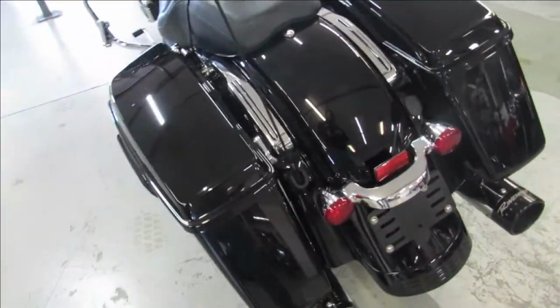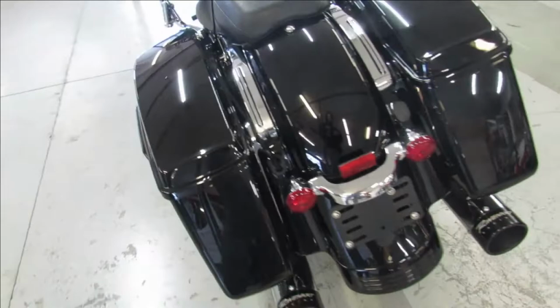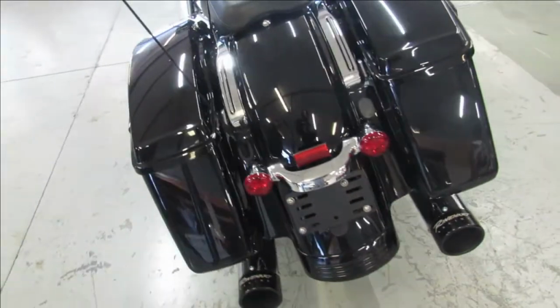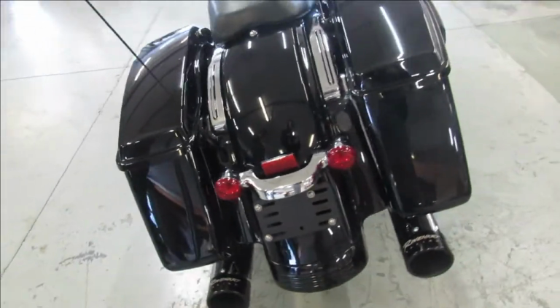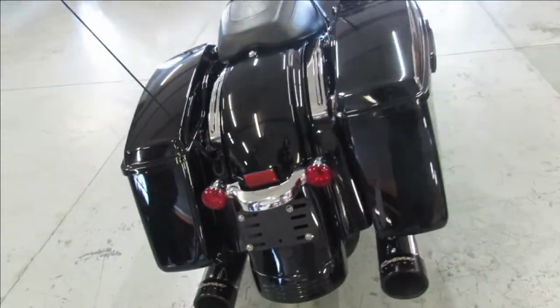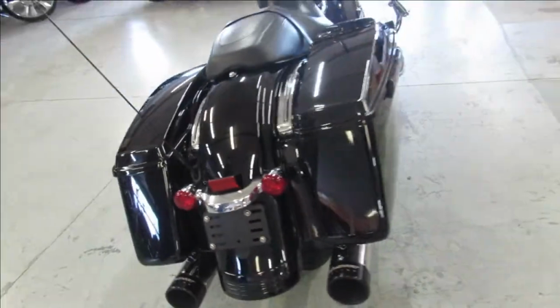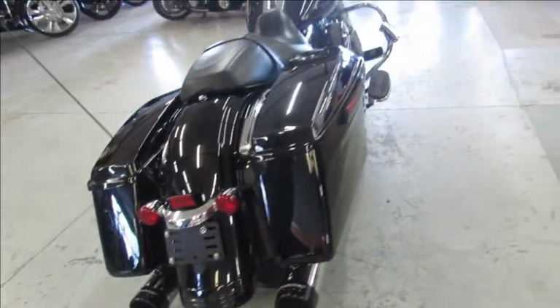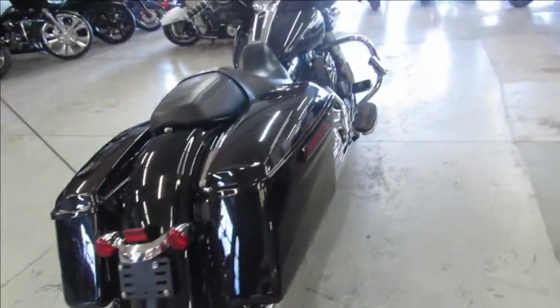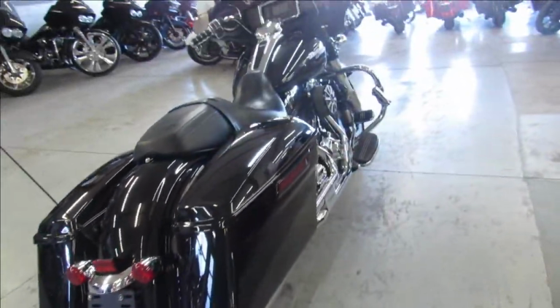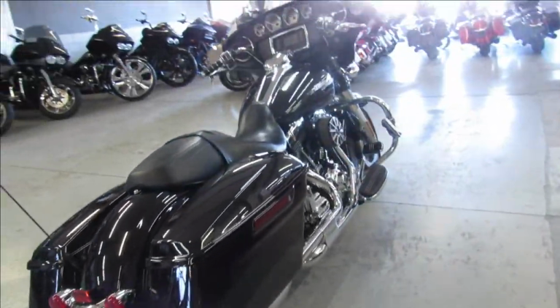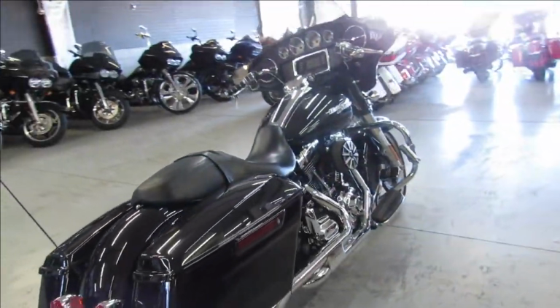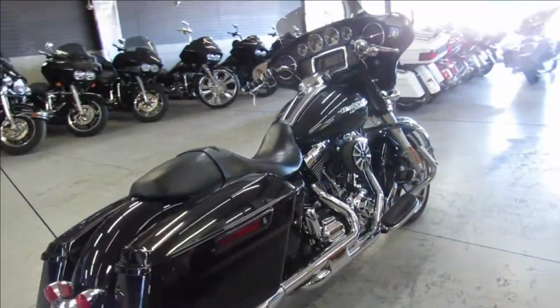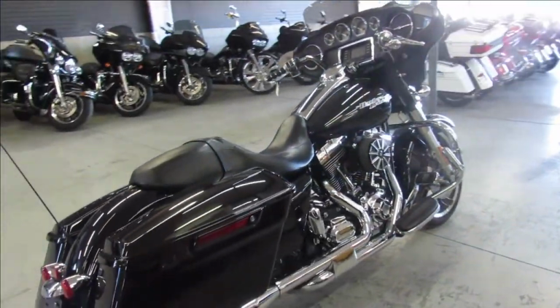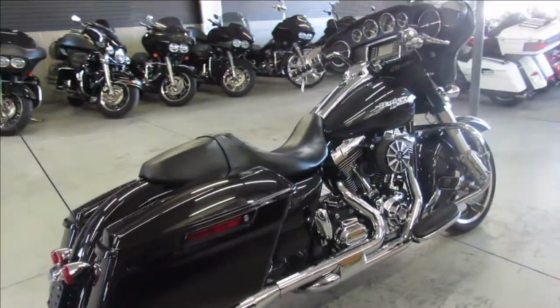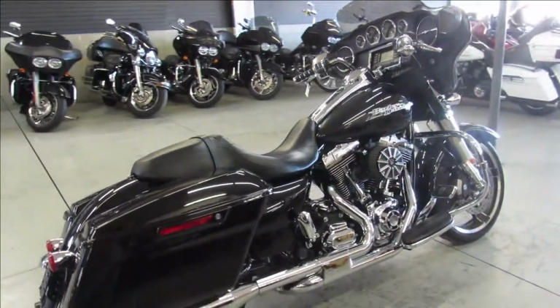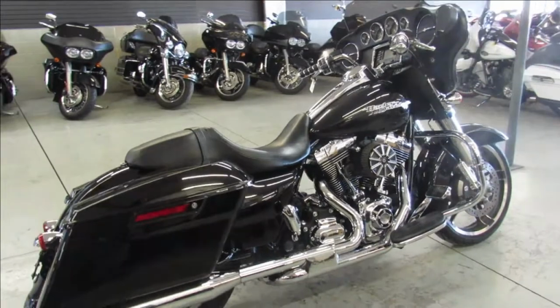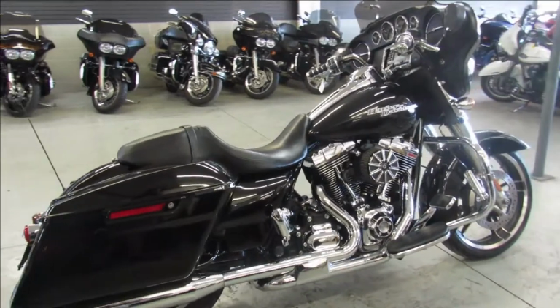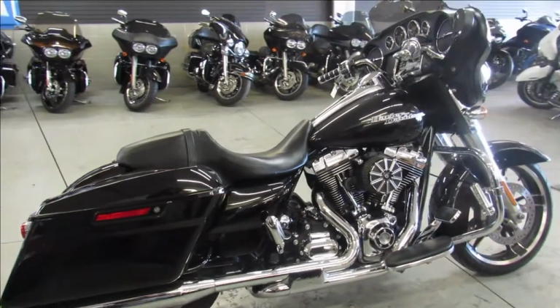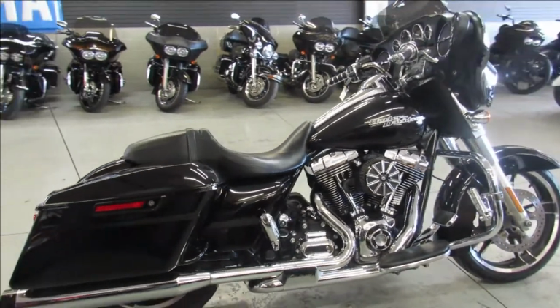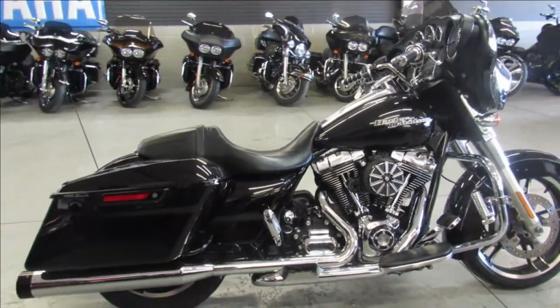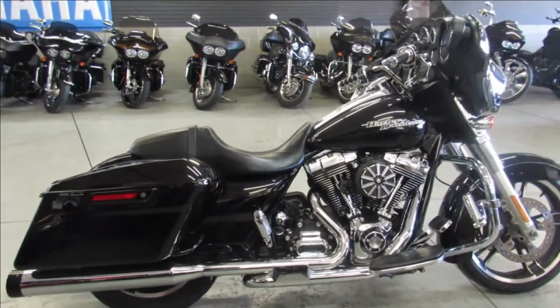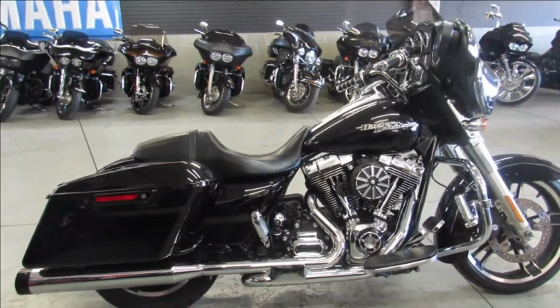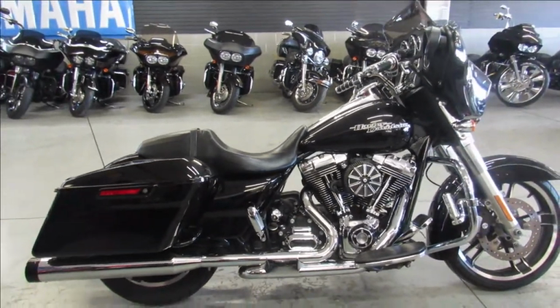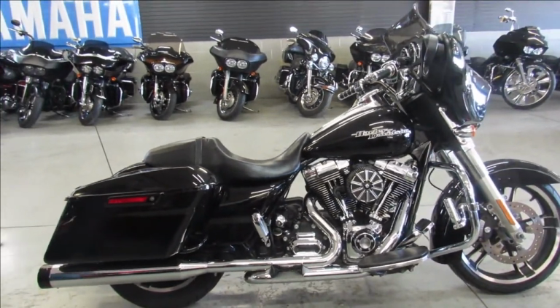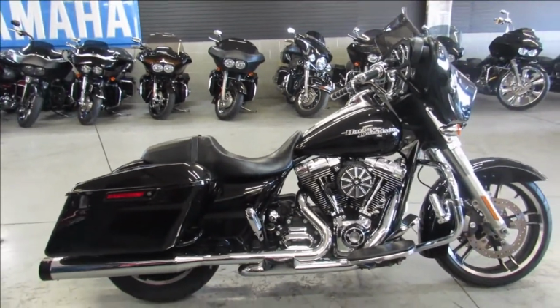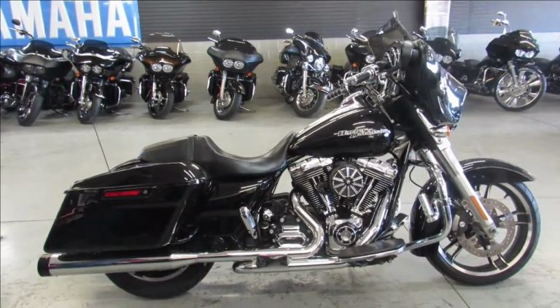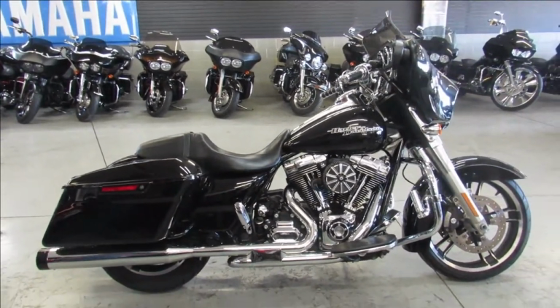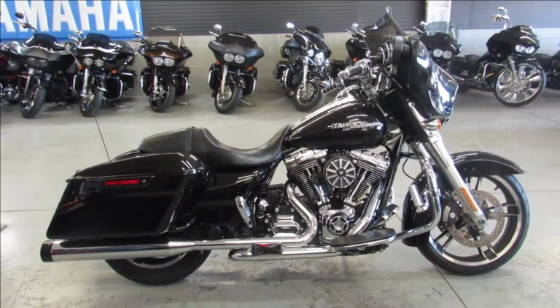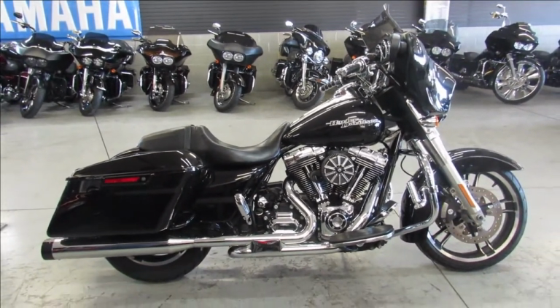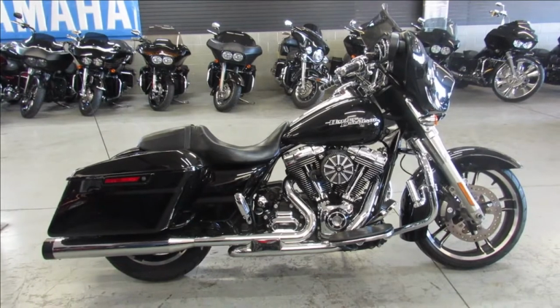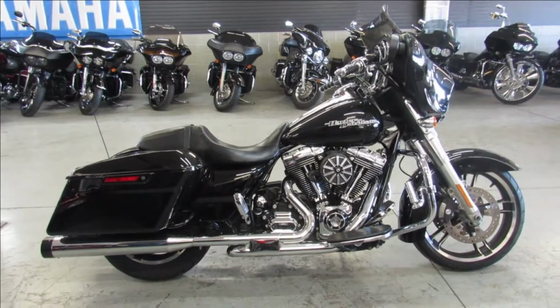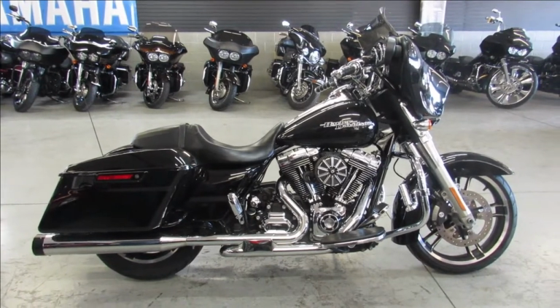Just serviced at the dealership and ready to go. We got guaranteed financing, leasing programs, layaway programs, and your trades are always welcome. So give us a call, we'll get it done — 810-648-9500.